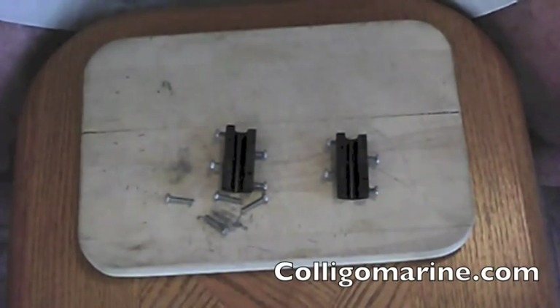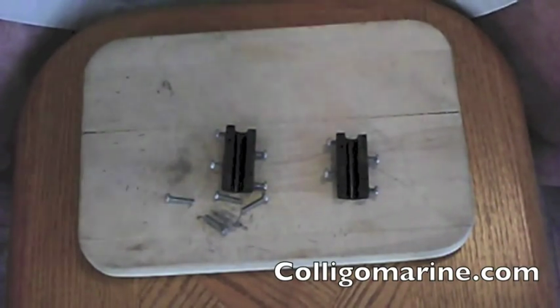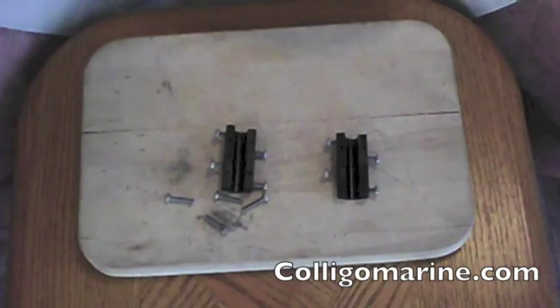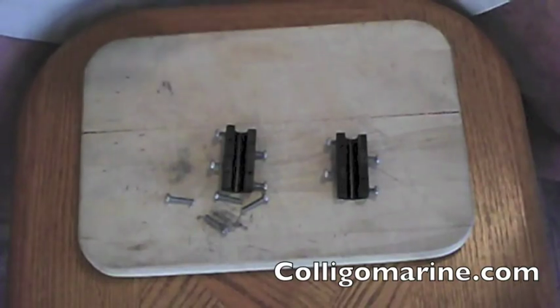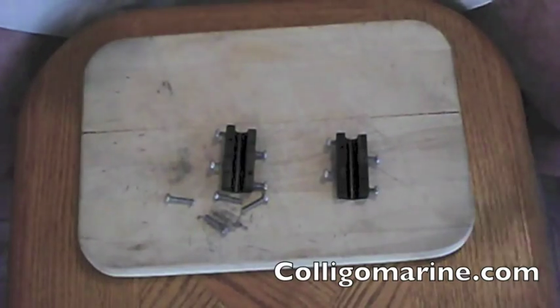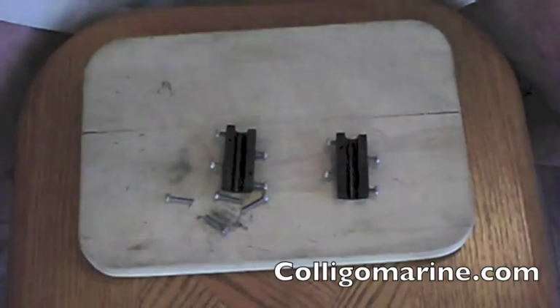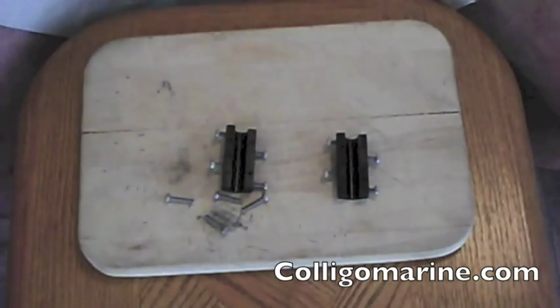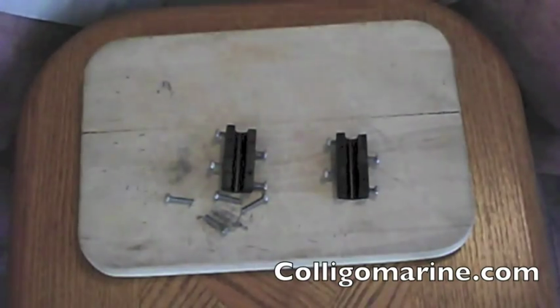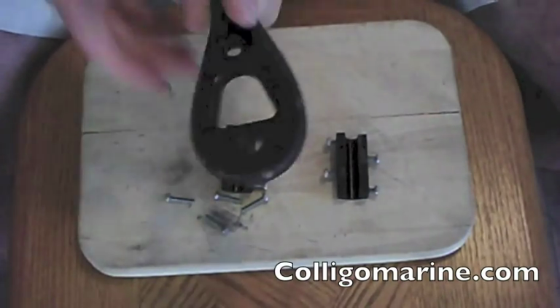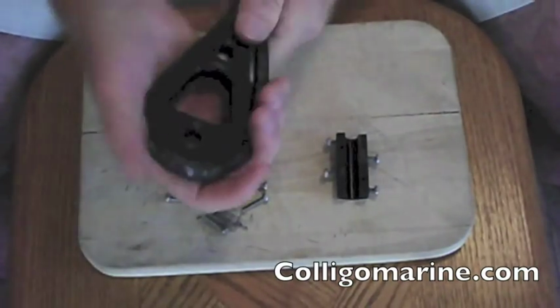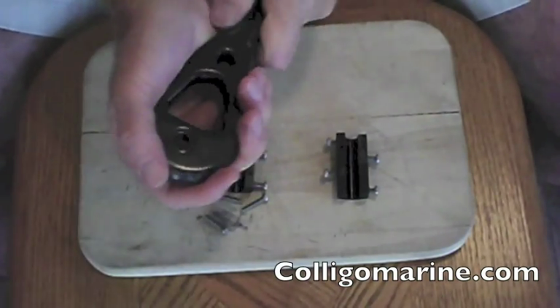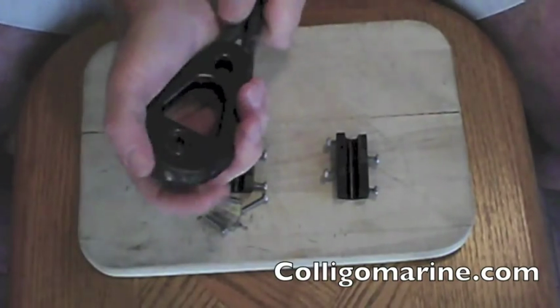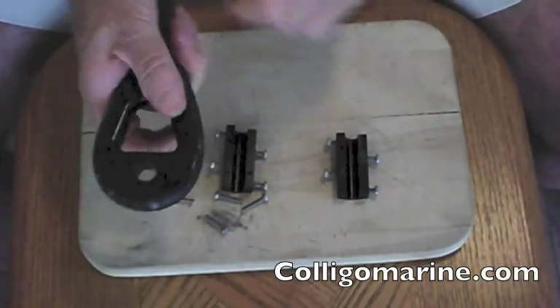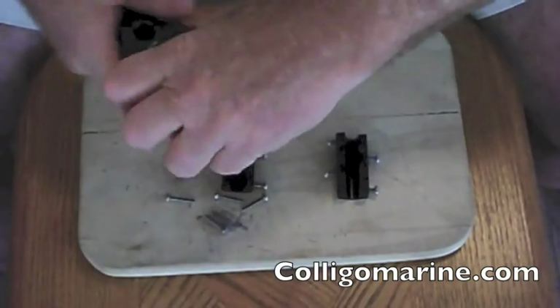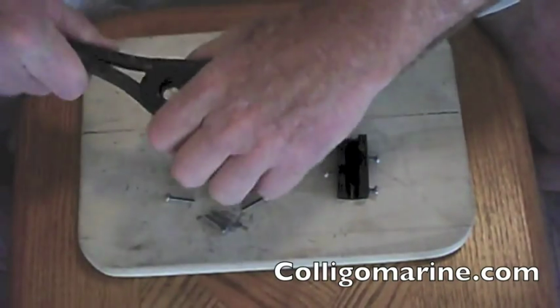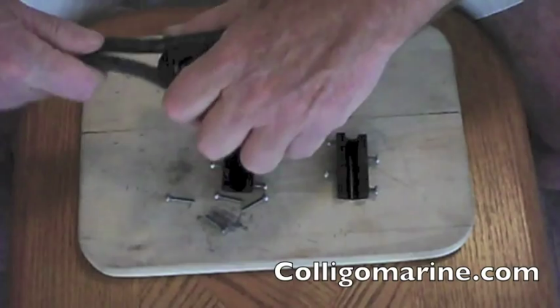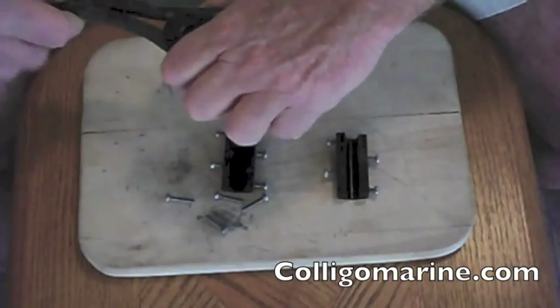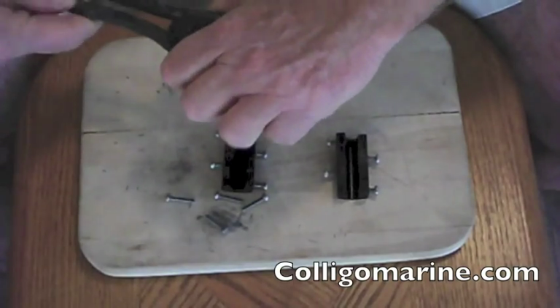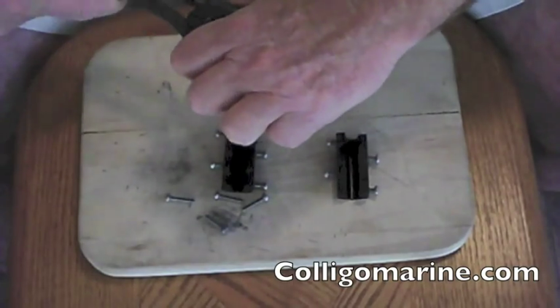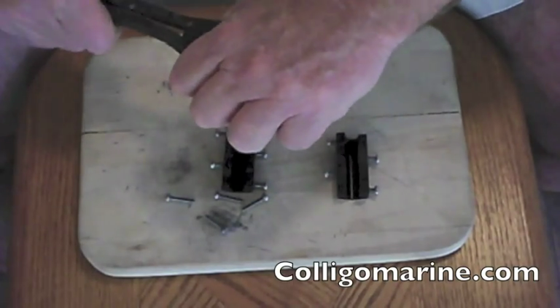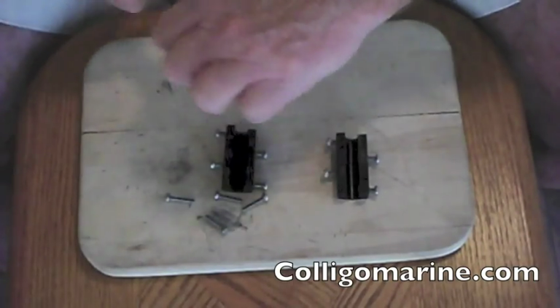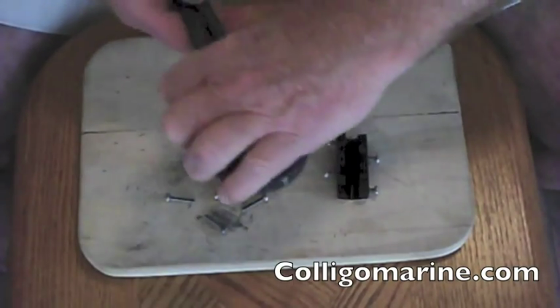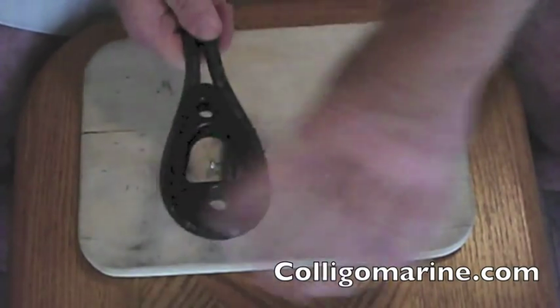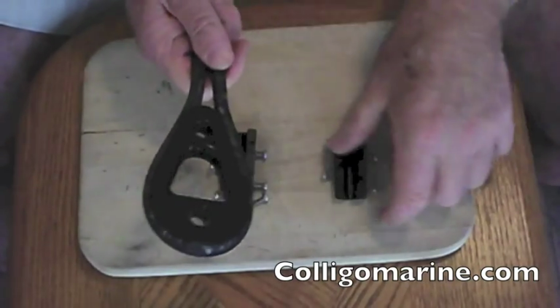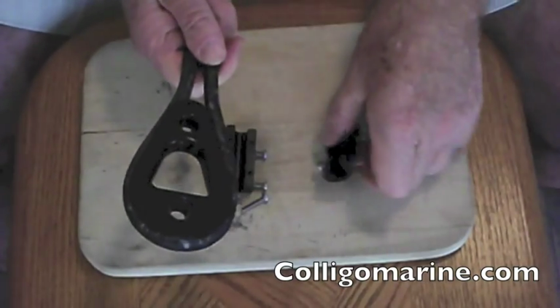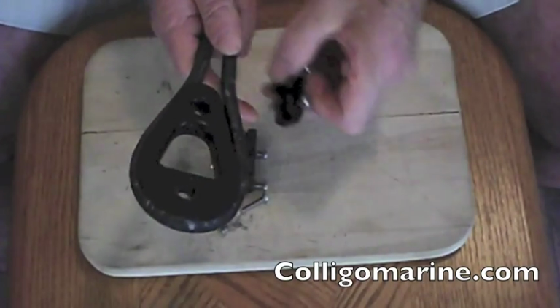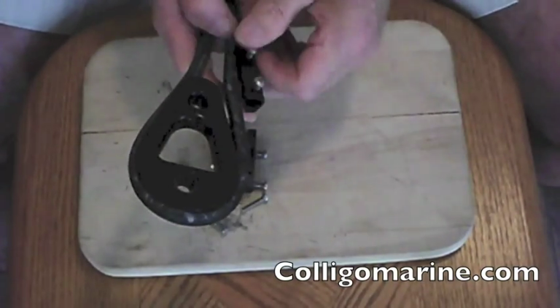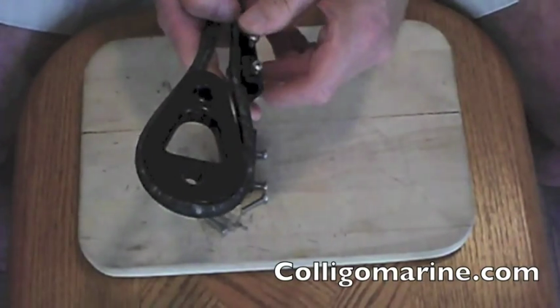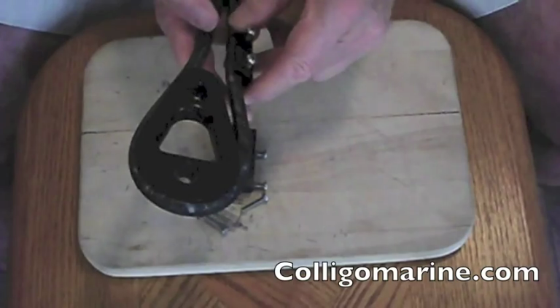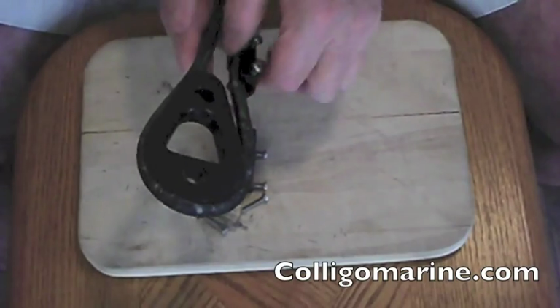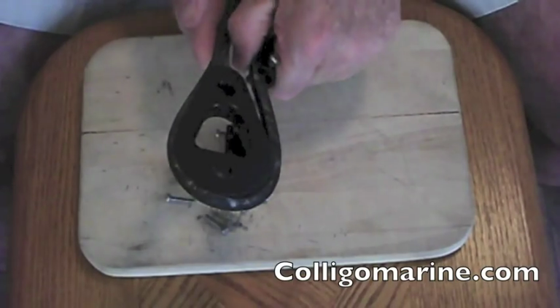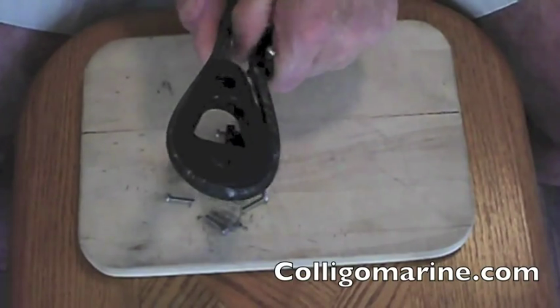And then what we're going to do is put this on our line terminator. There are a couple of tricks I'm going to go through real quick, but the clamp is basically going to go on to the line like this.